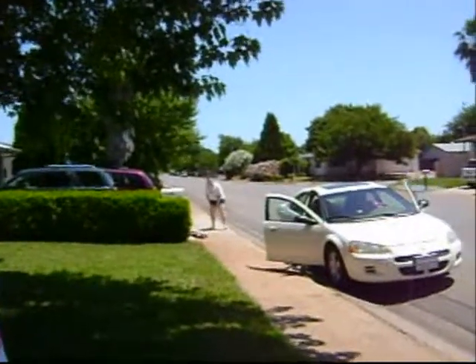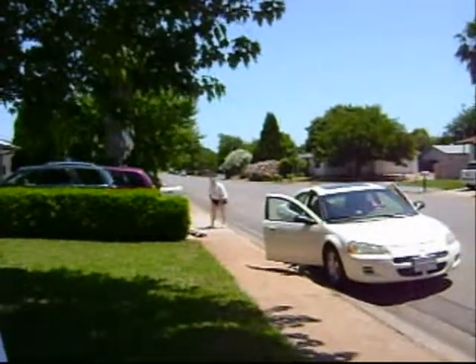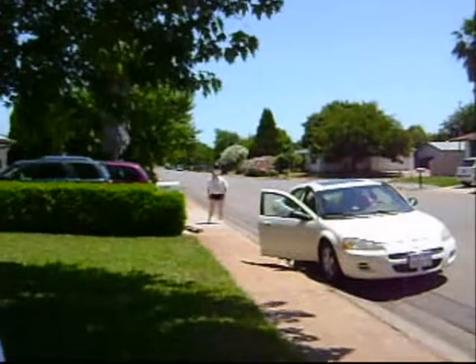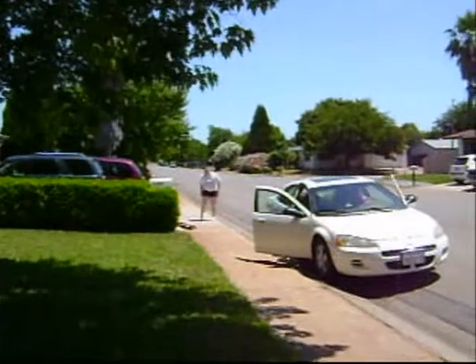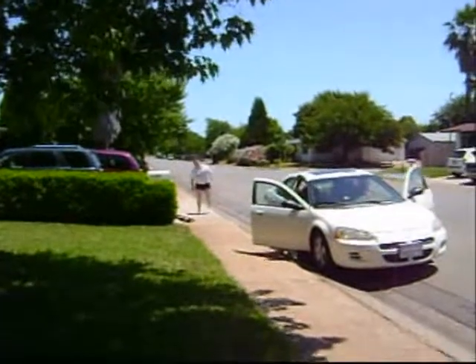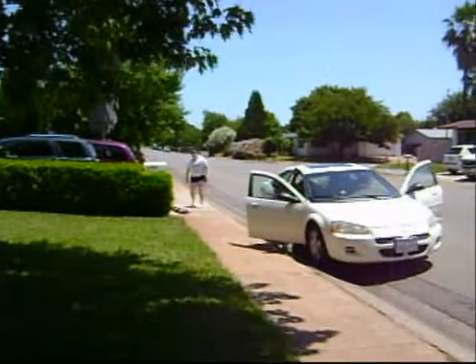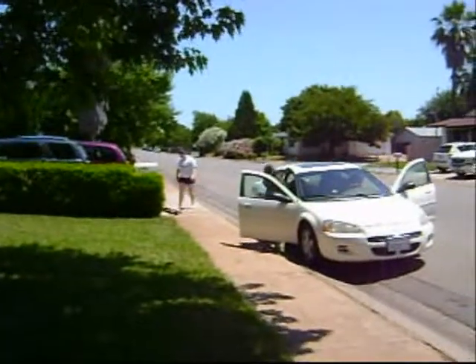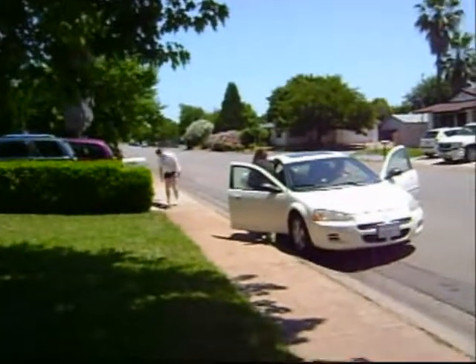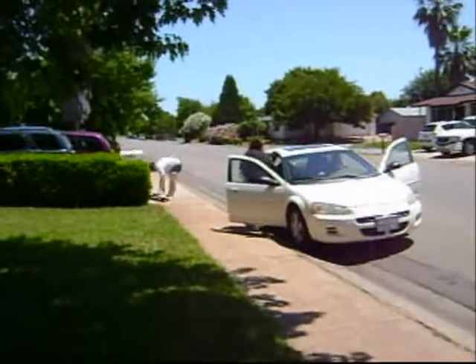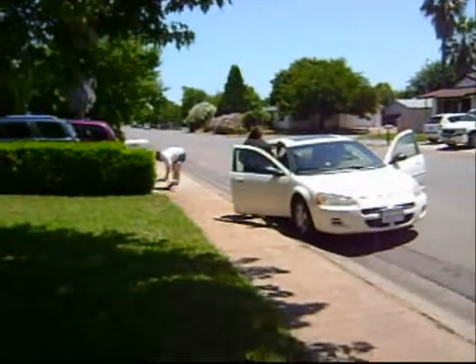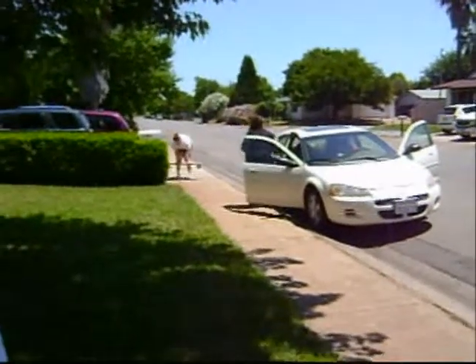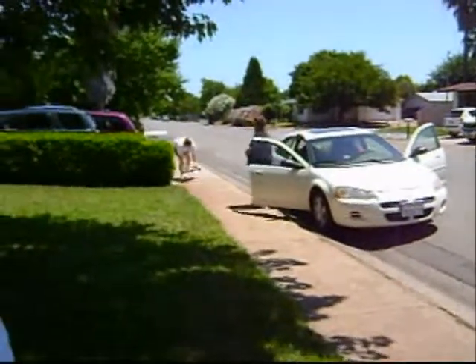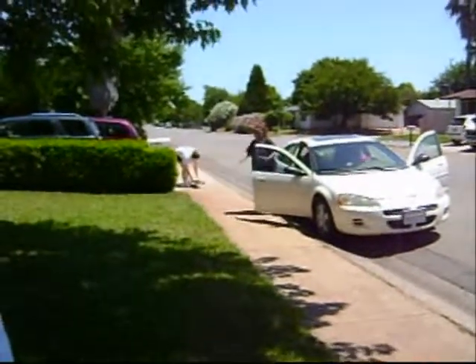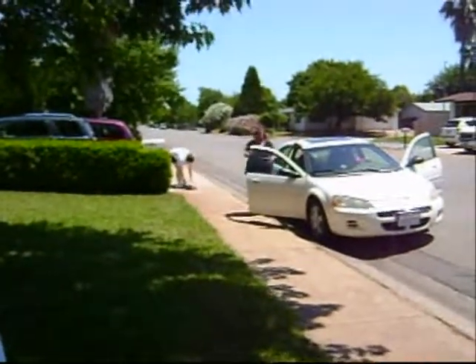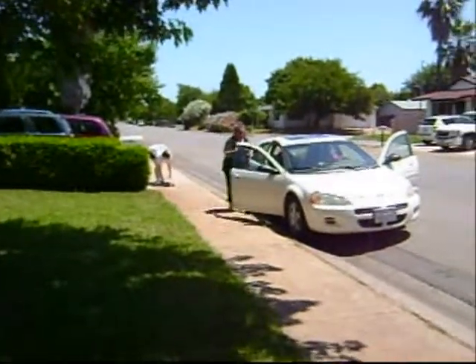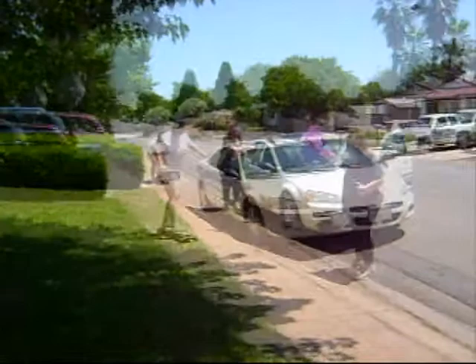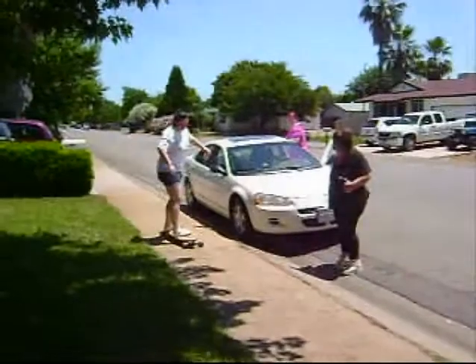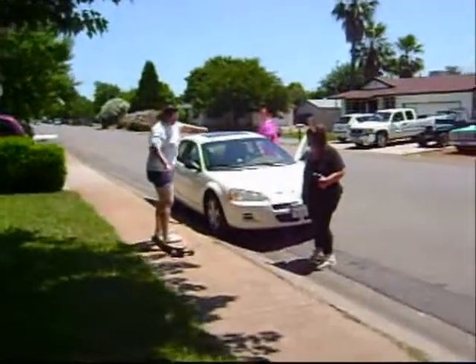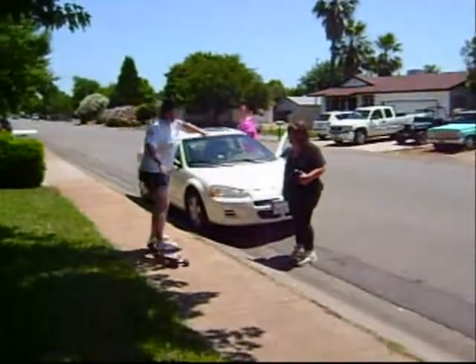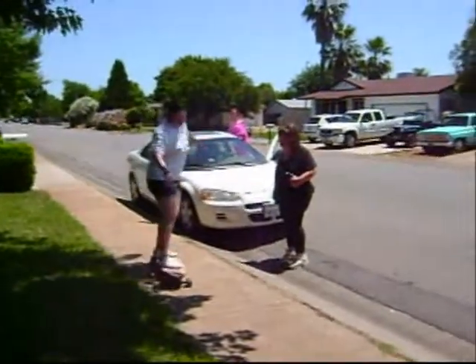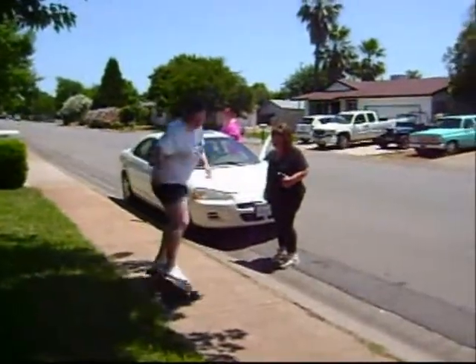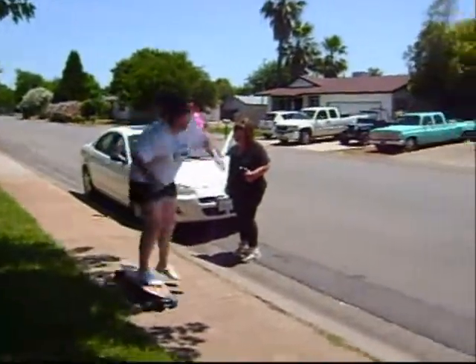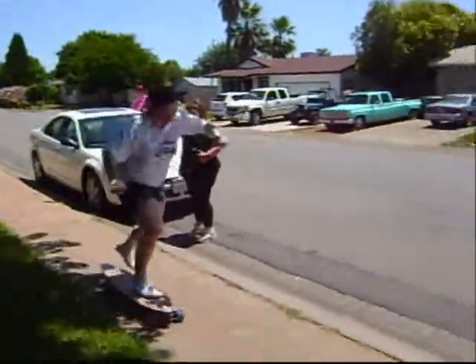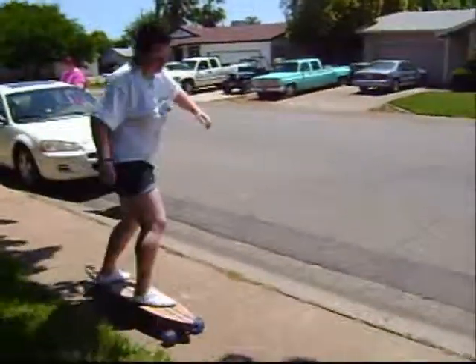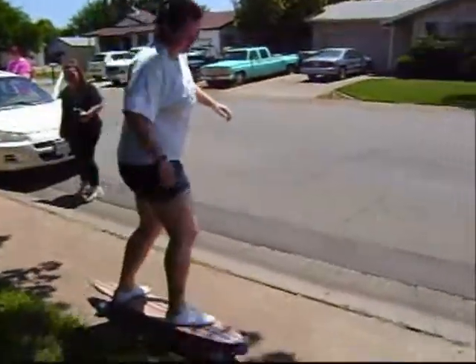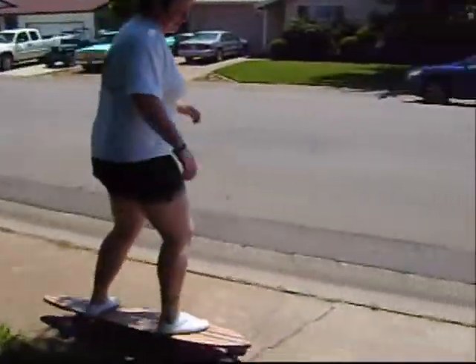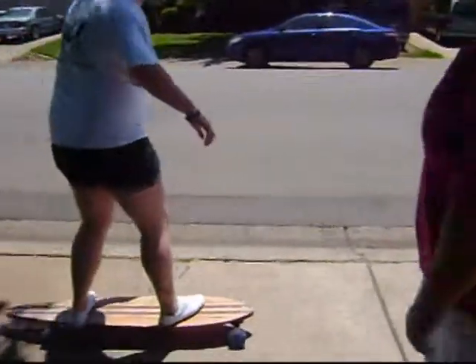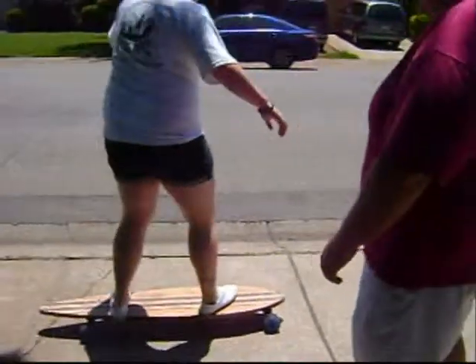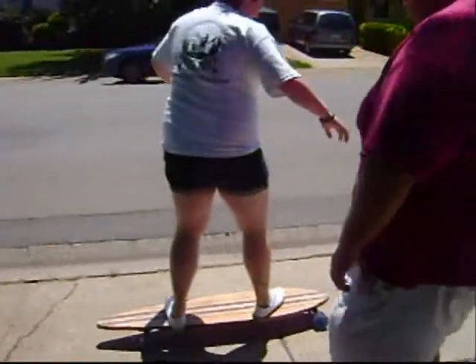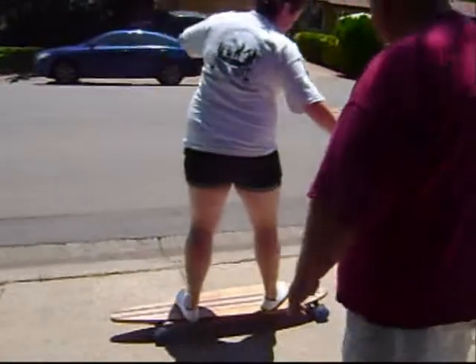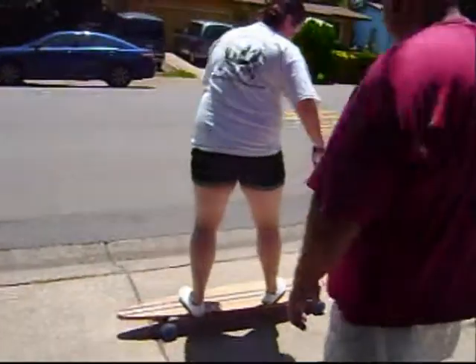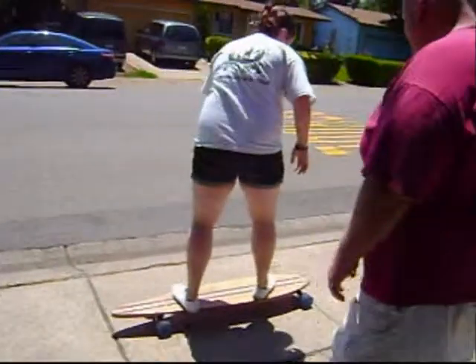How do you stop? Like that. You put your foot down, usually. You're a natural — look at you. You do it like Mariah does. You're more comfortable with your foot forward.